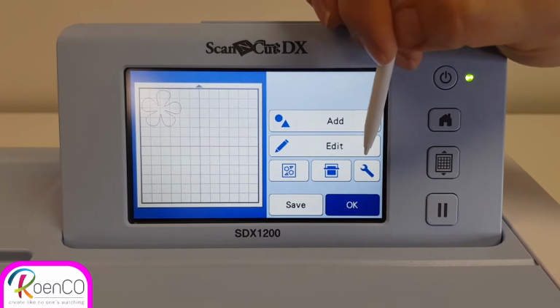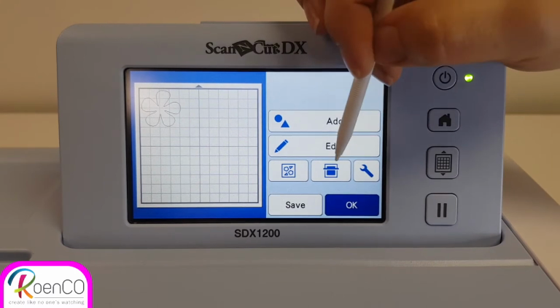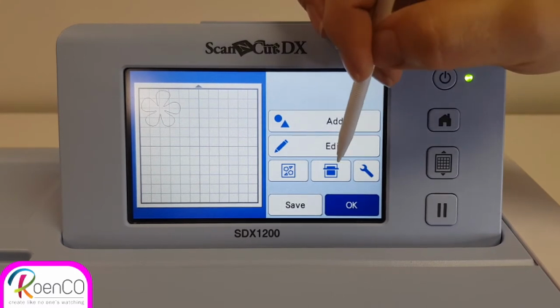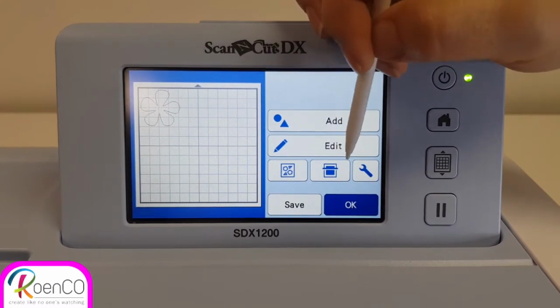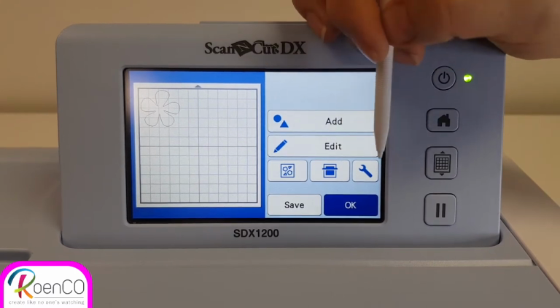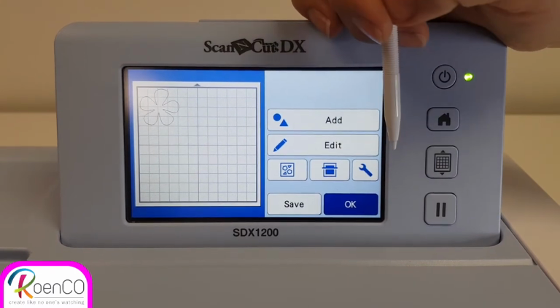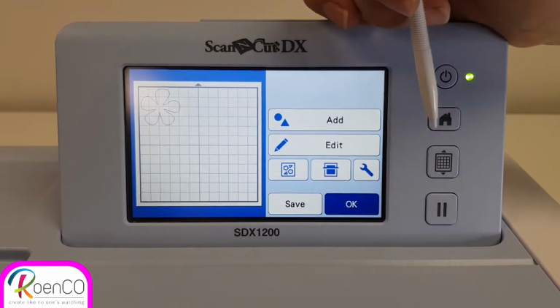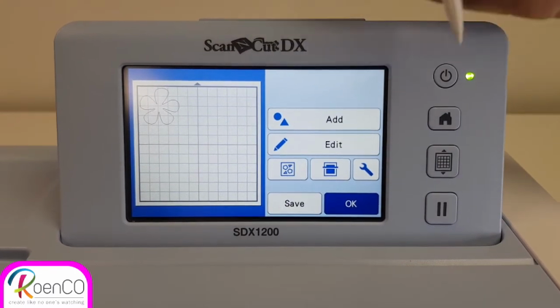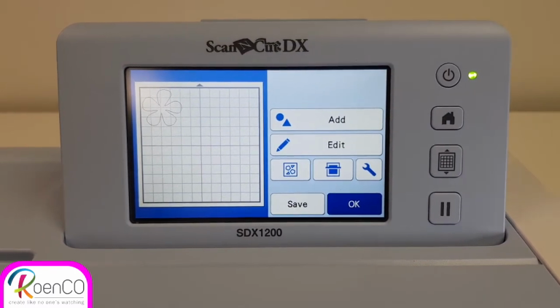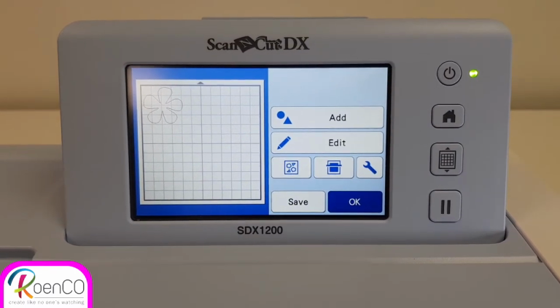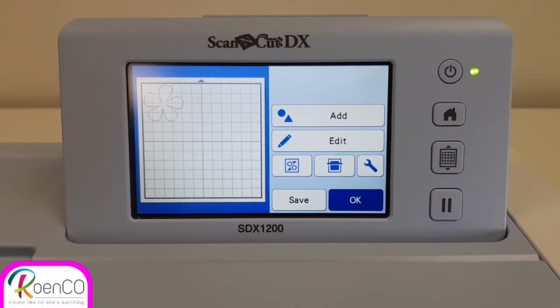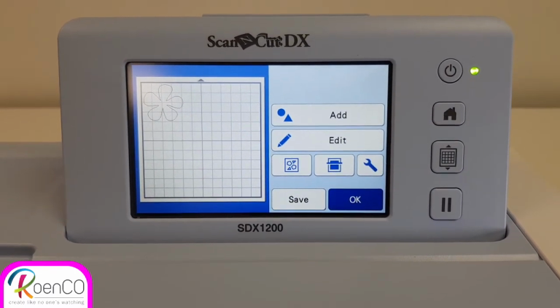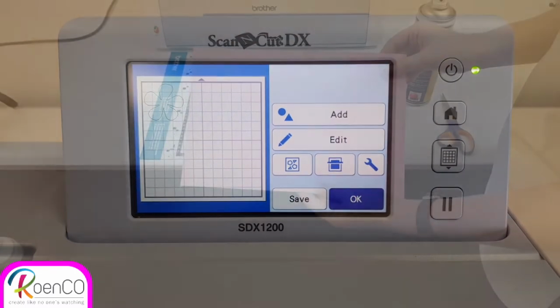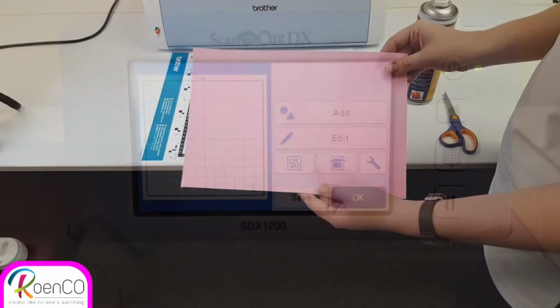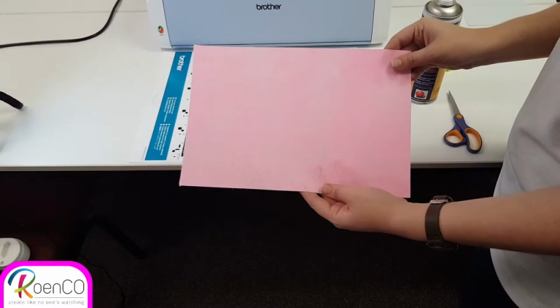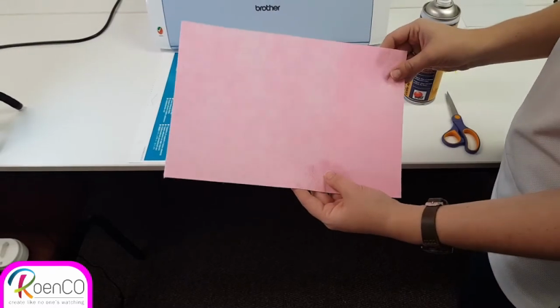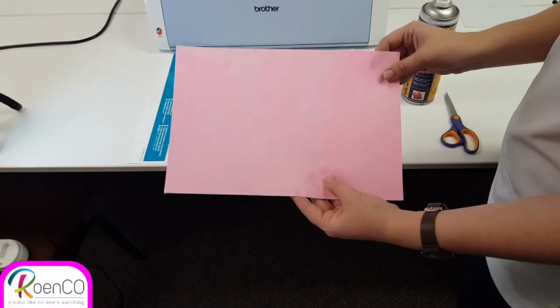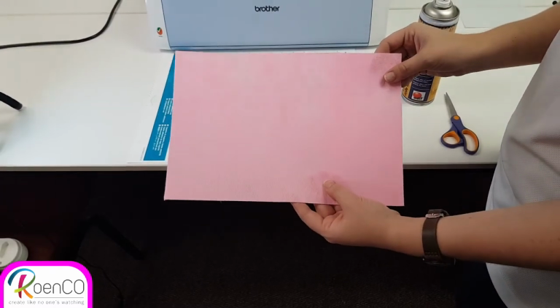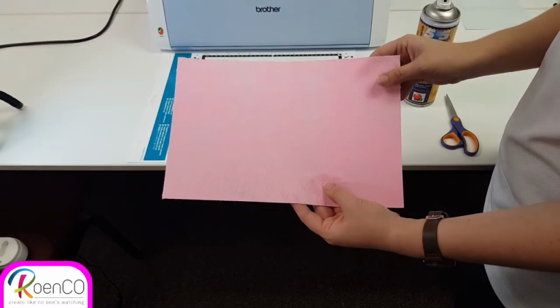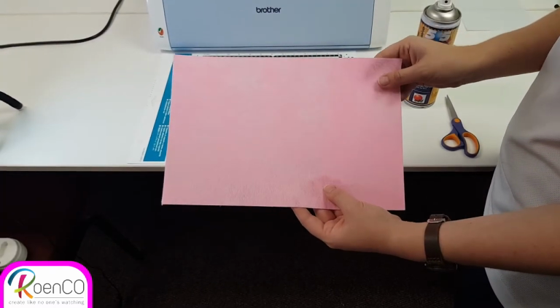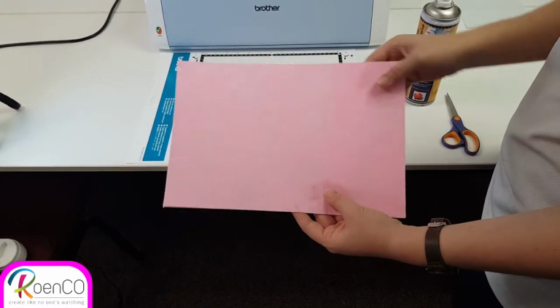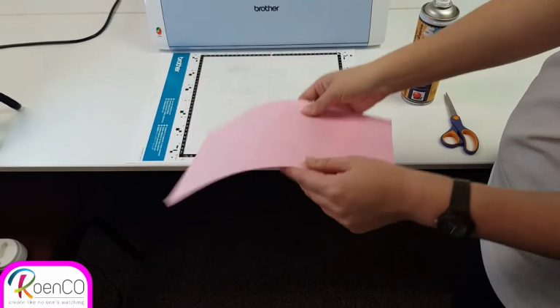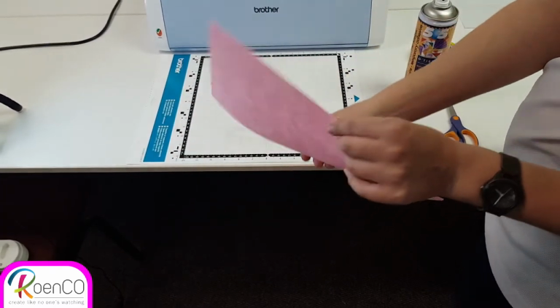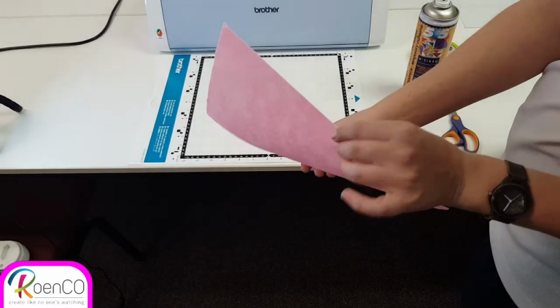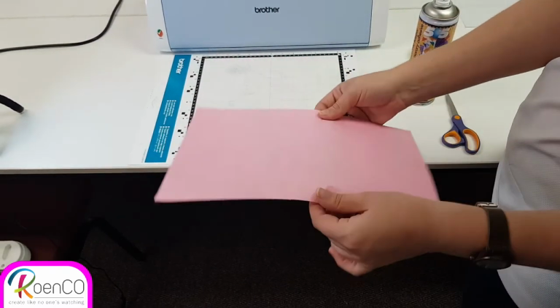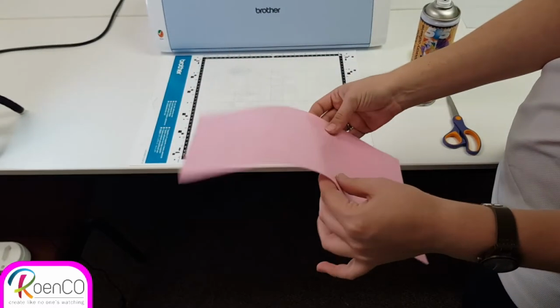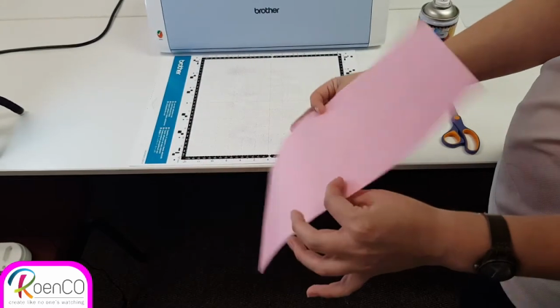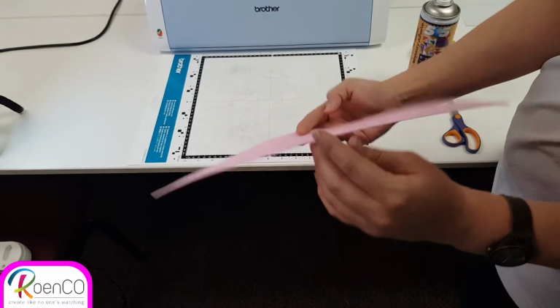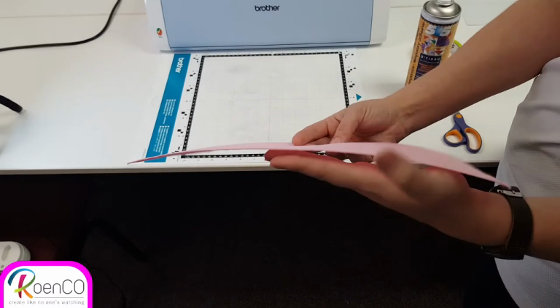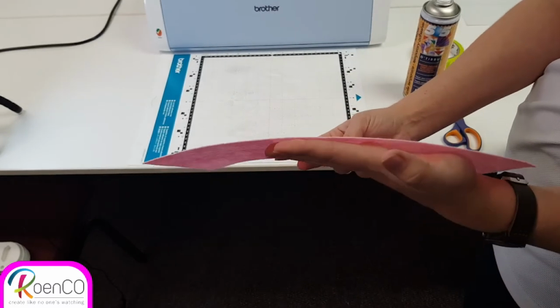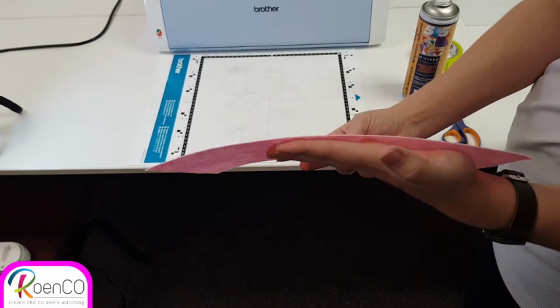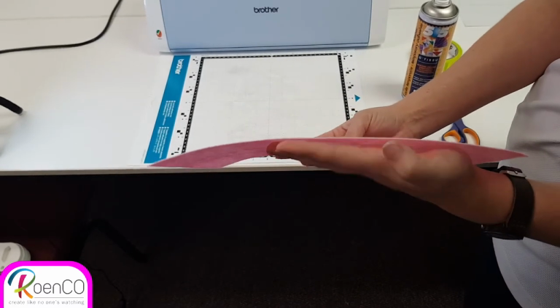From here I'm going to stick my felt onto my mat. This is the felt that I'm going to use today. It is quite a hard stiff felt and it is quite thin as you can see.